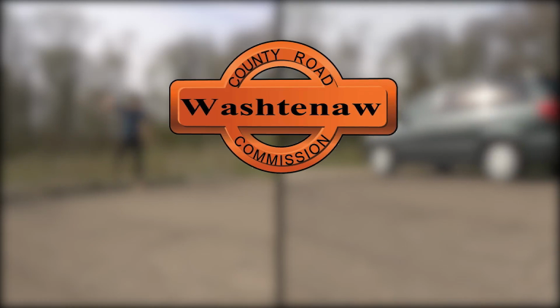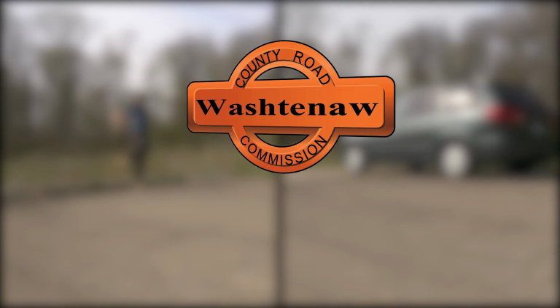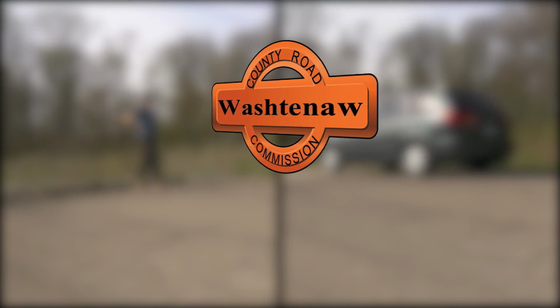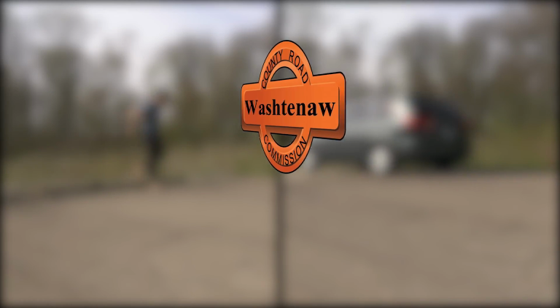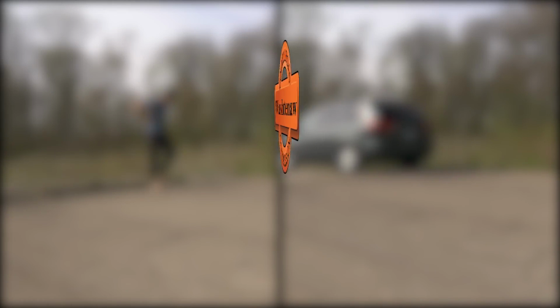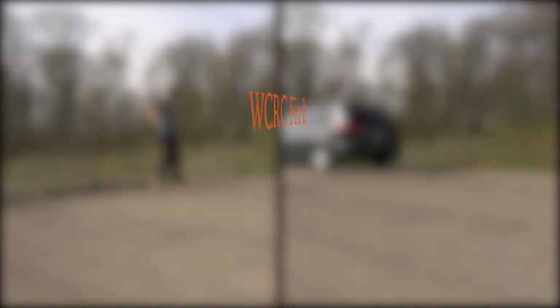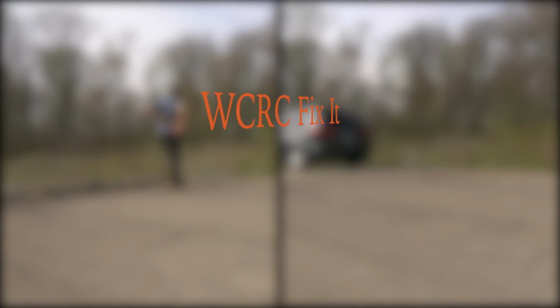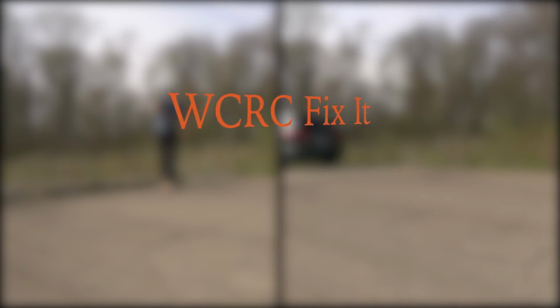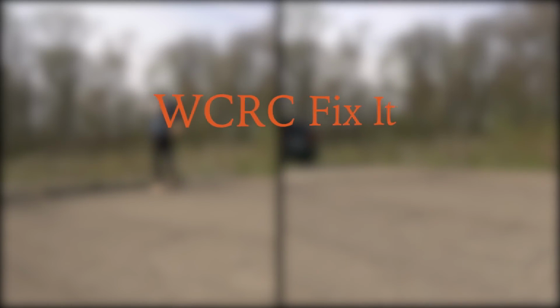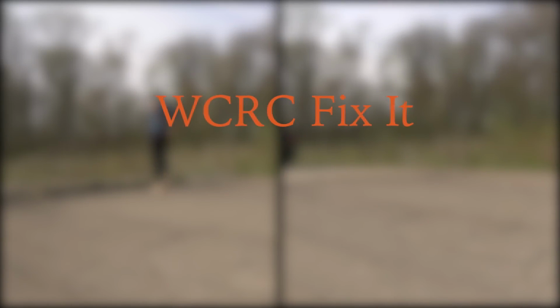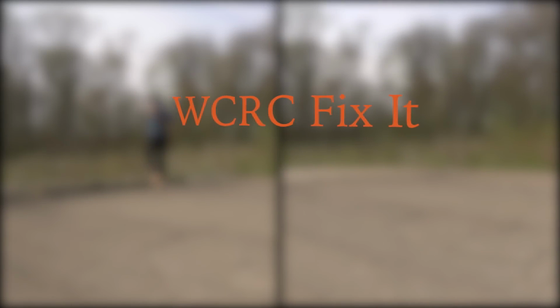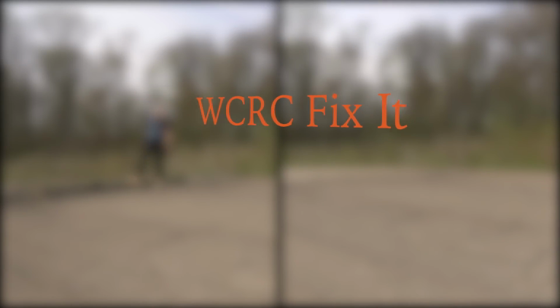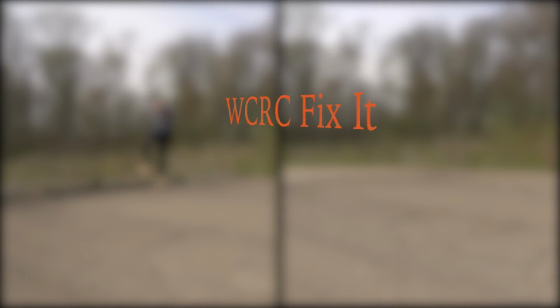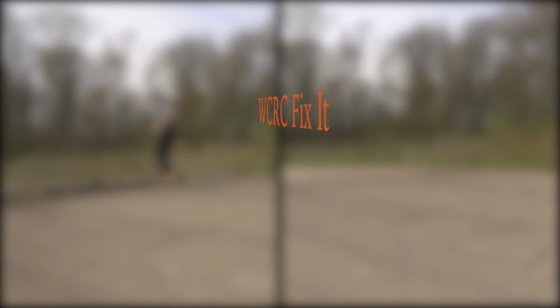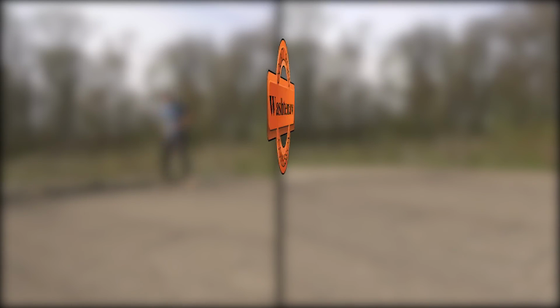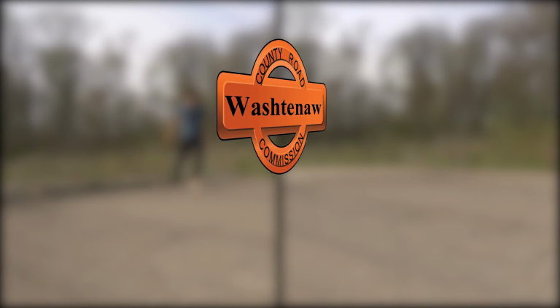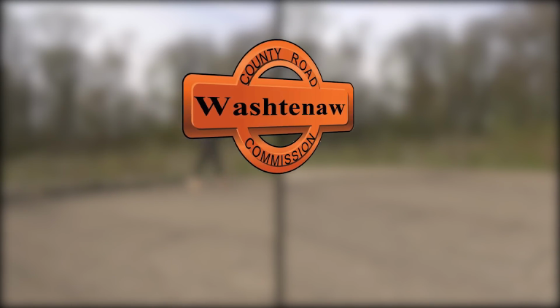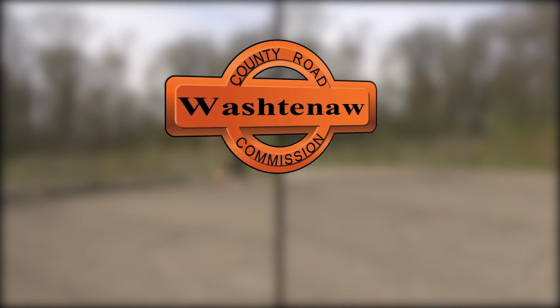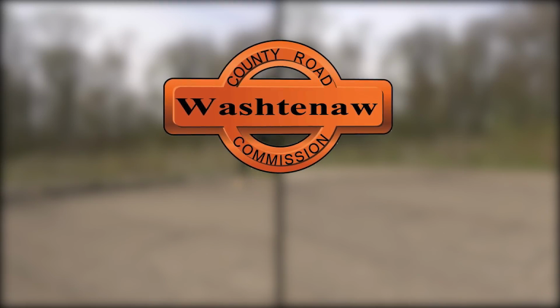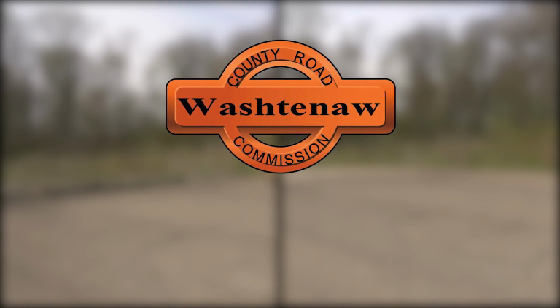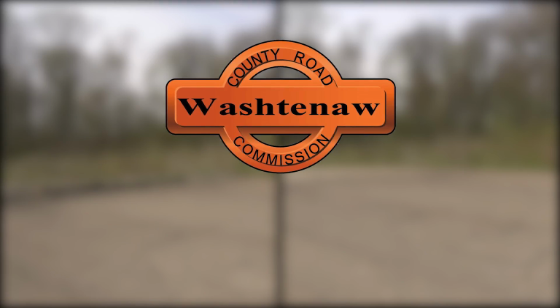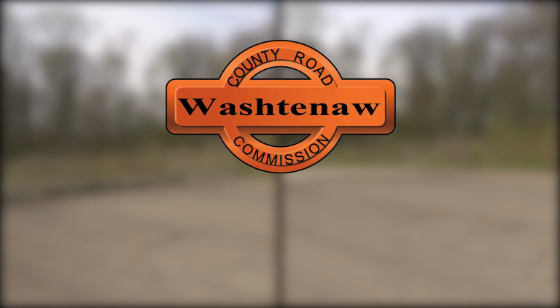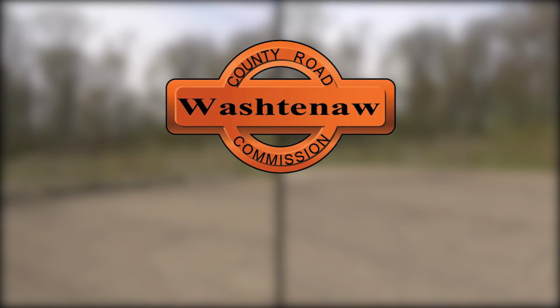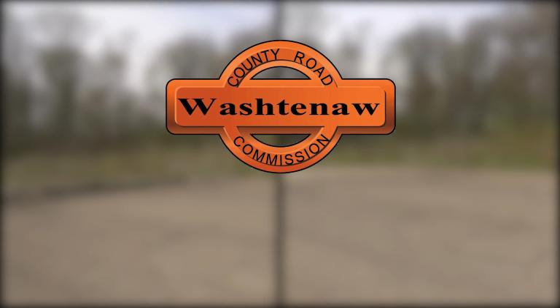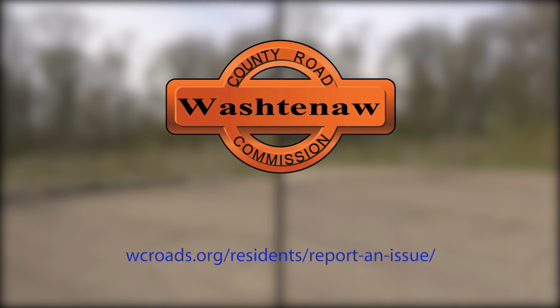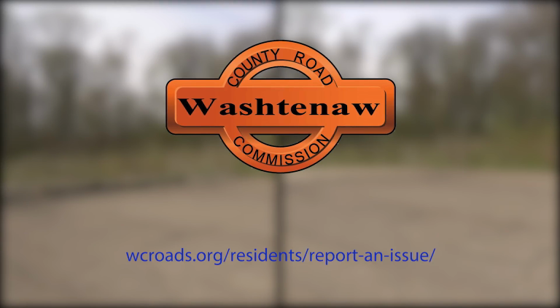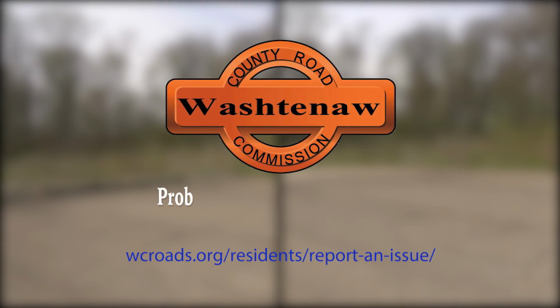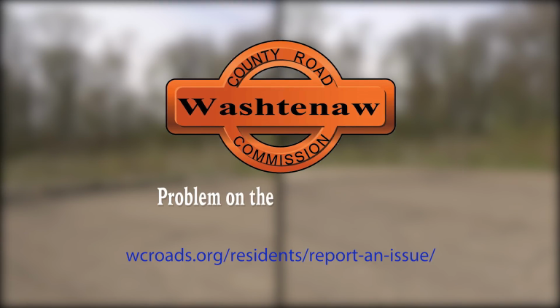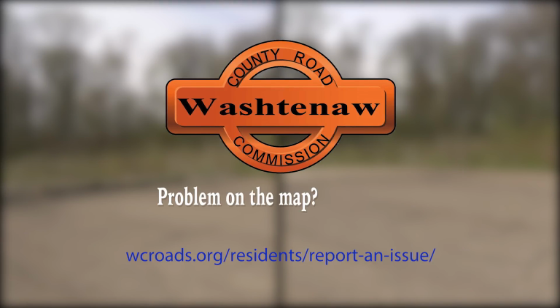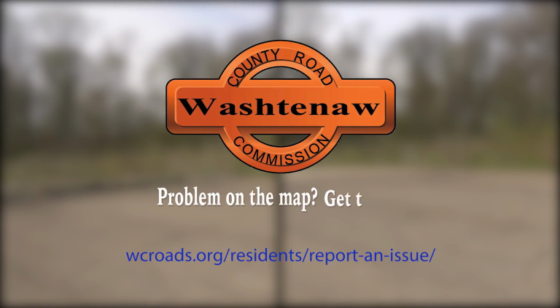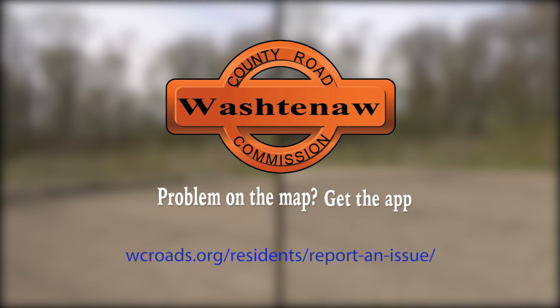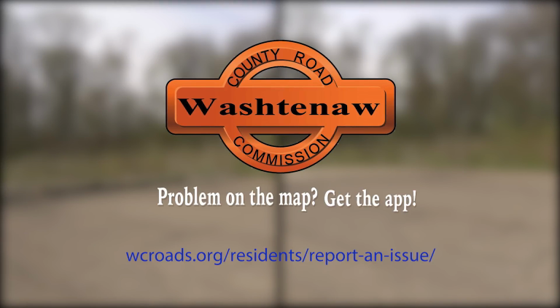All you need to do is download the WCRC Fix-It app for Android or iPhone, or visit the WCRC website listed below. Problem on the map? Get the app.